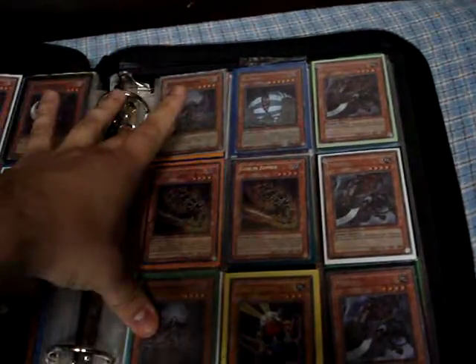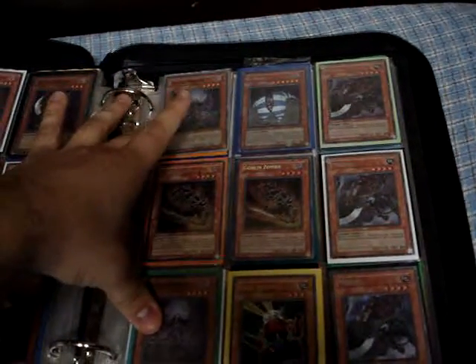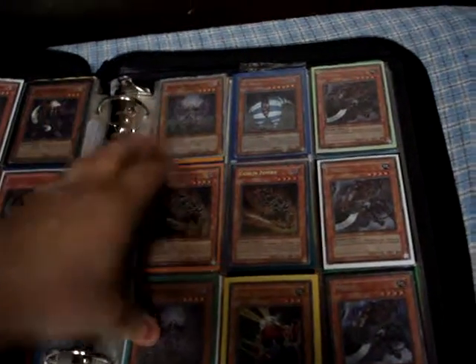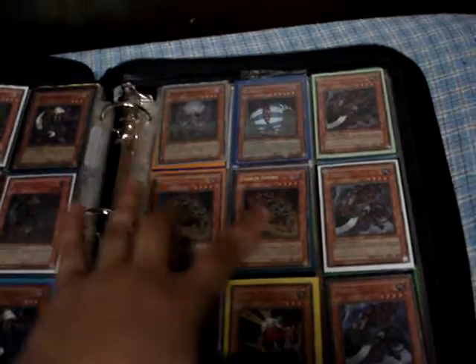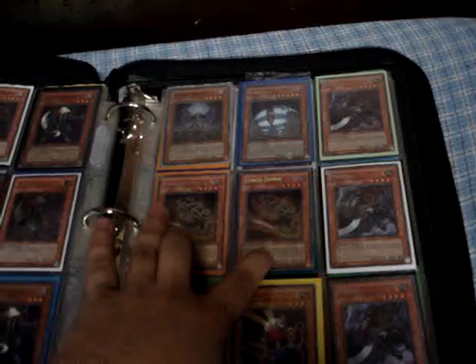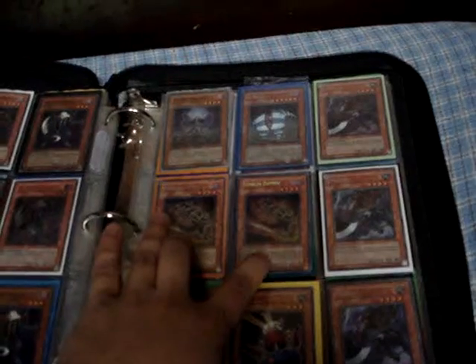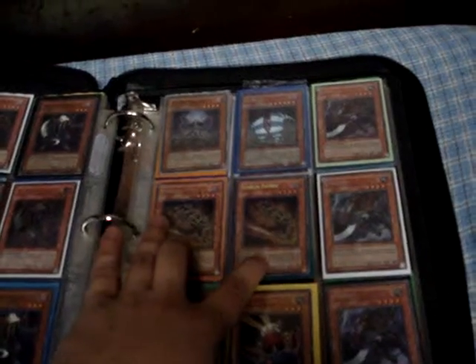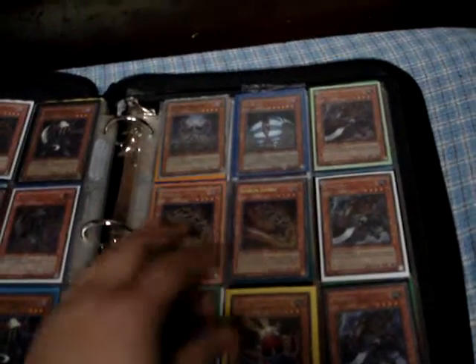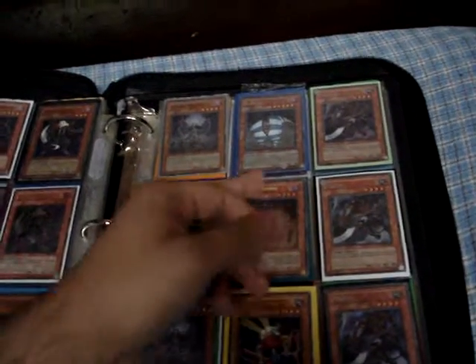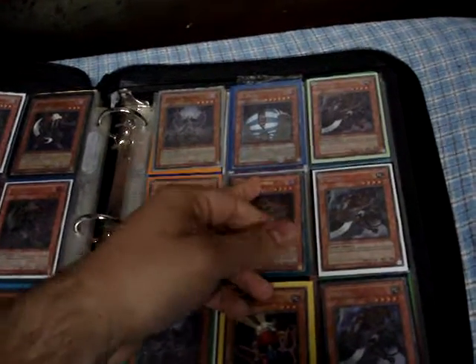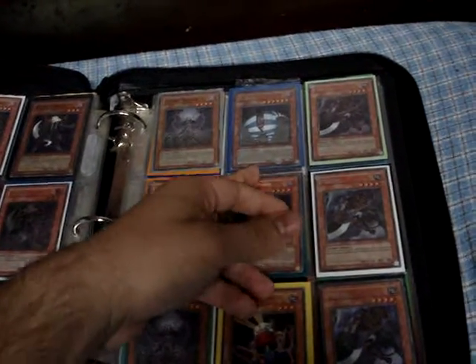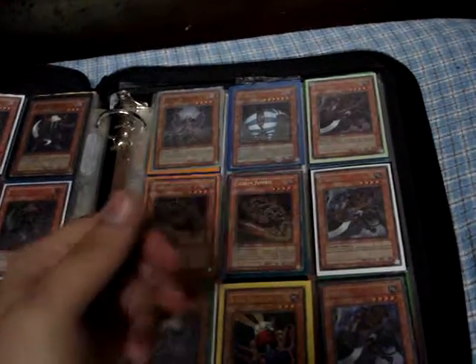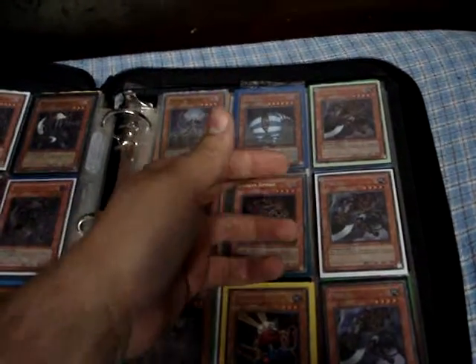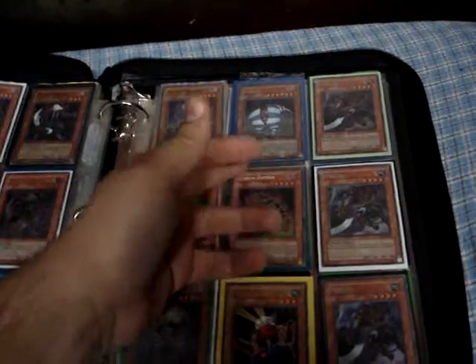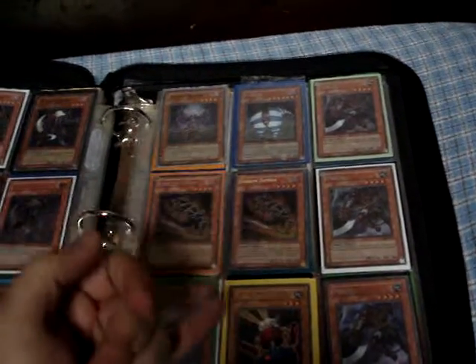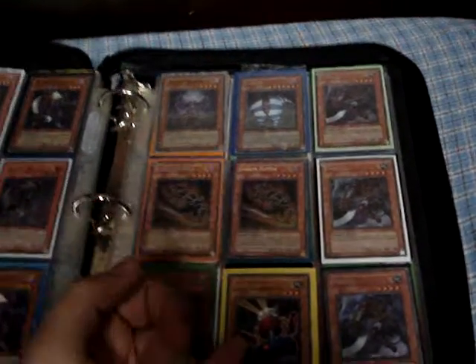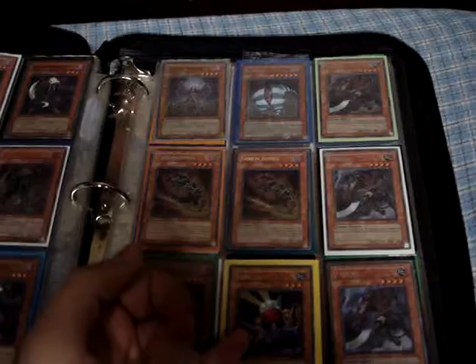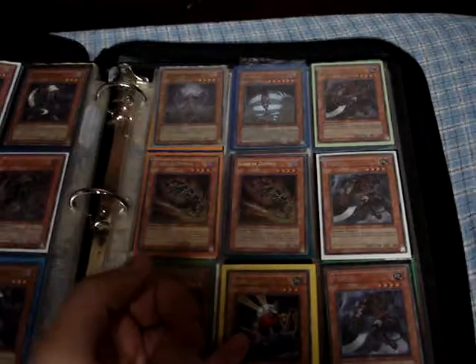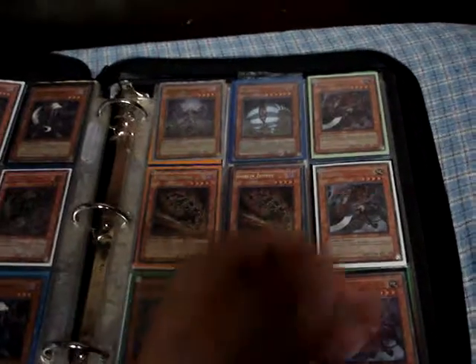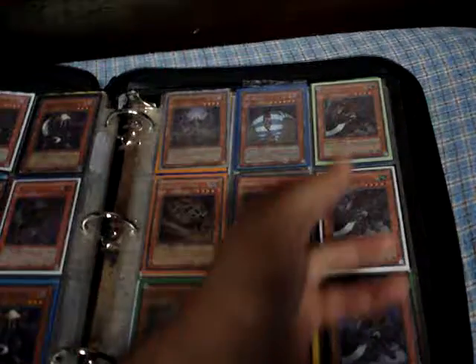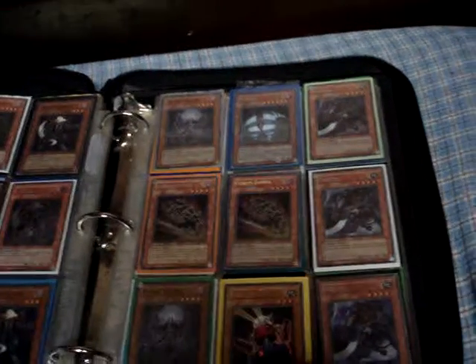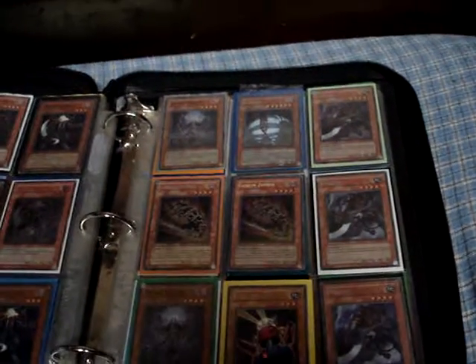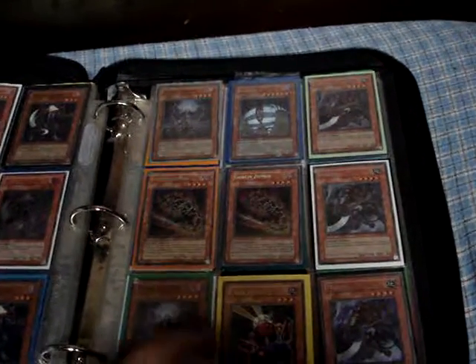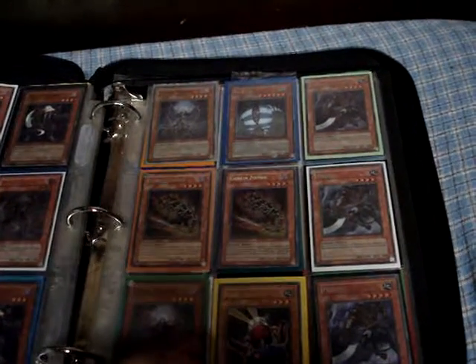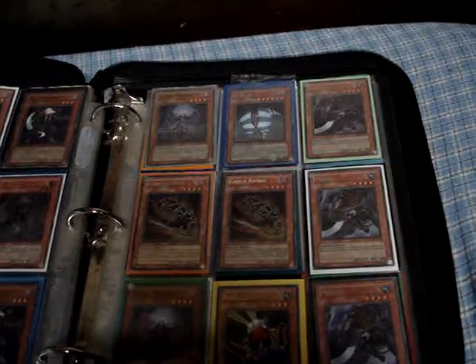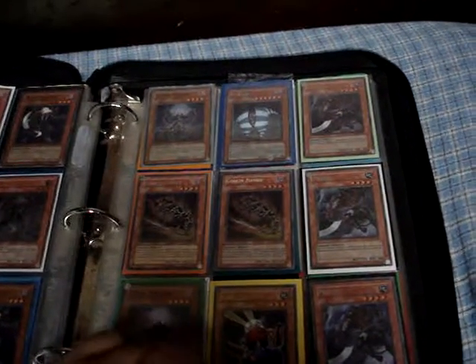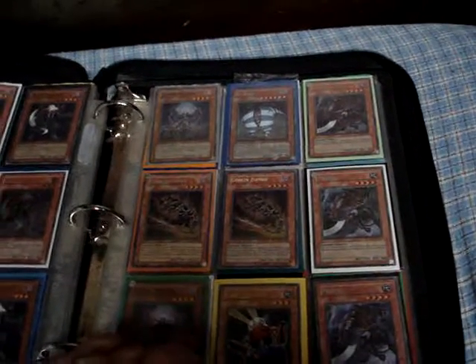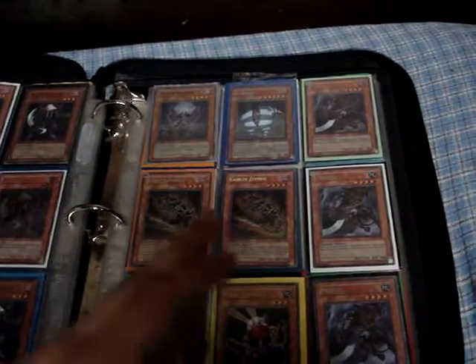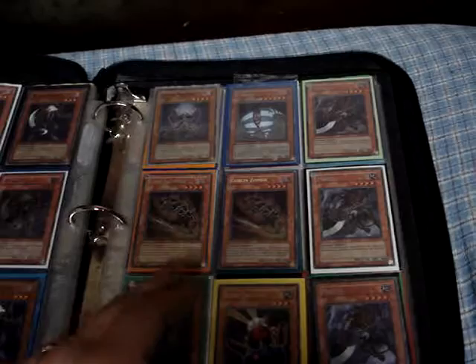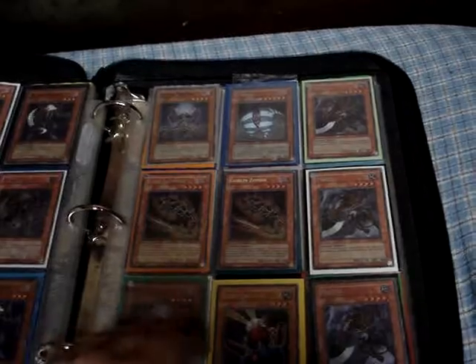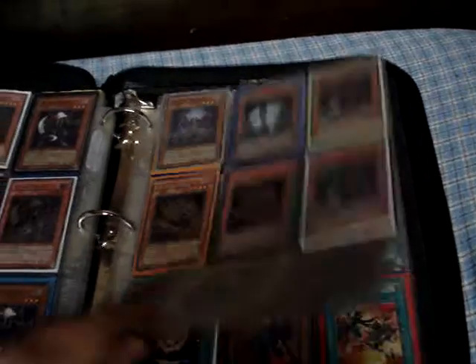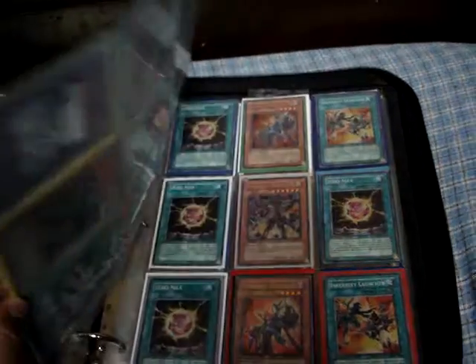2 Zombie Master, 2 Secret Goblin Zombie, Super Ill Blud or Secret Ill Blud, Ultra Card Trooper, 3 Secret Mezuki from Europe - so they're a bit darker and they have the gloss.